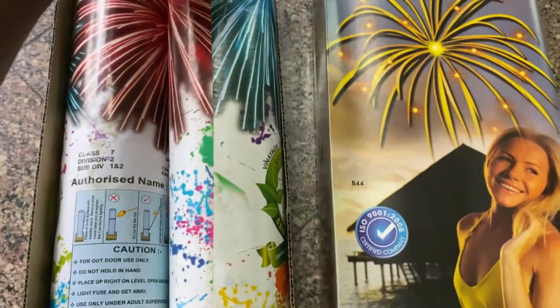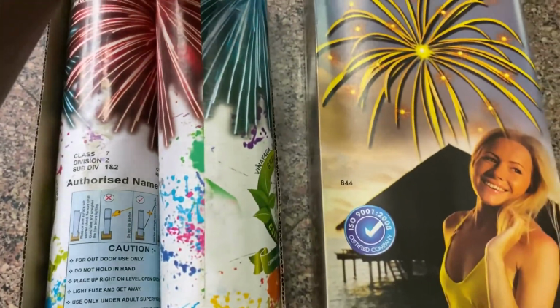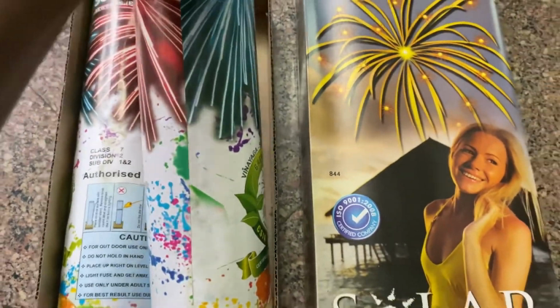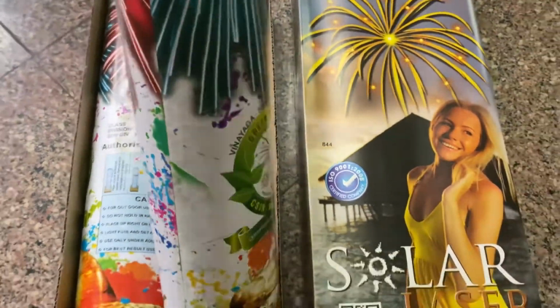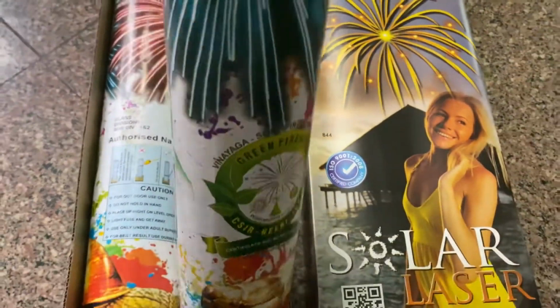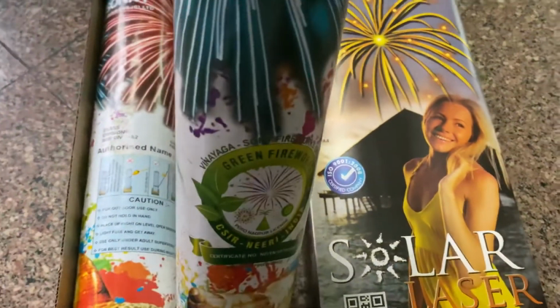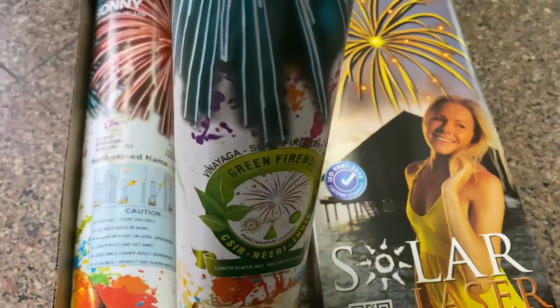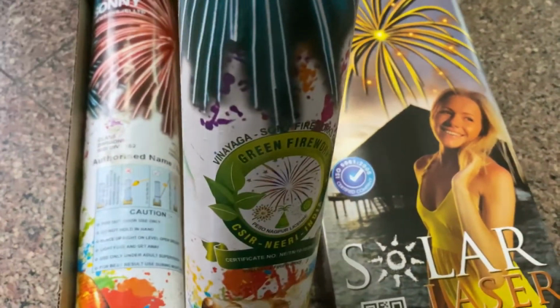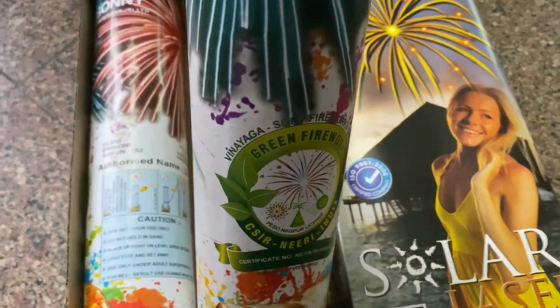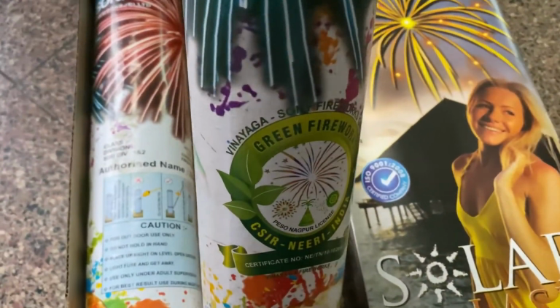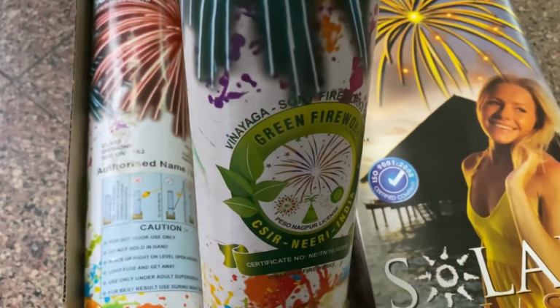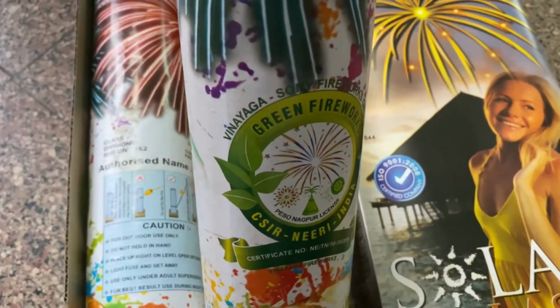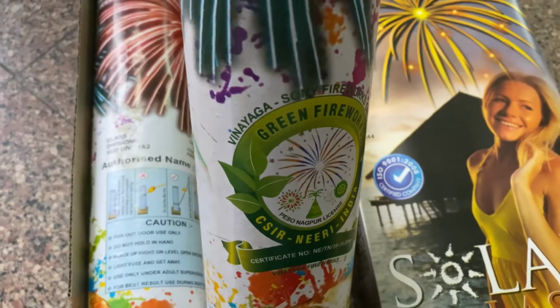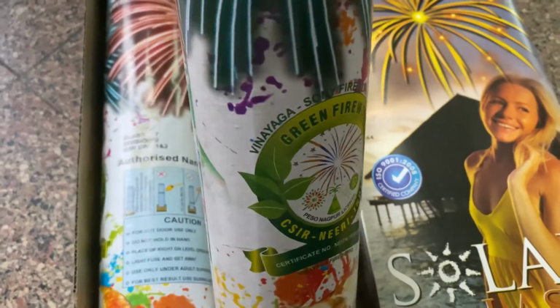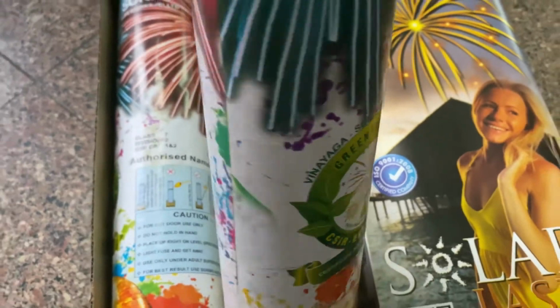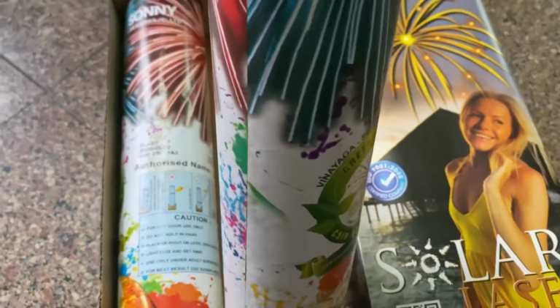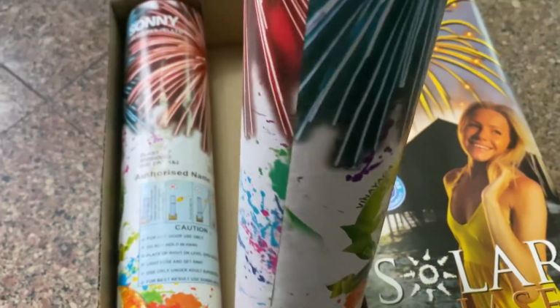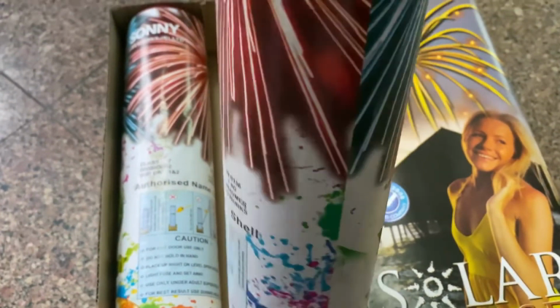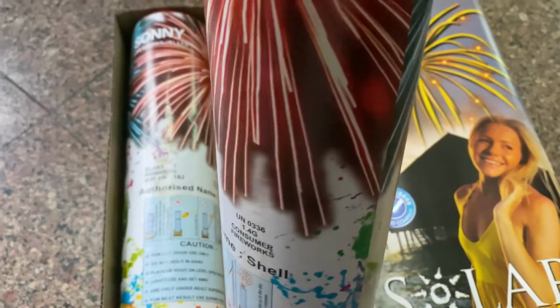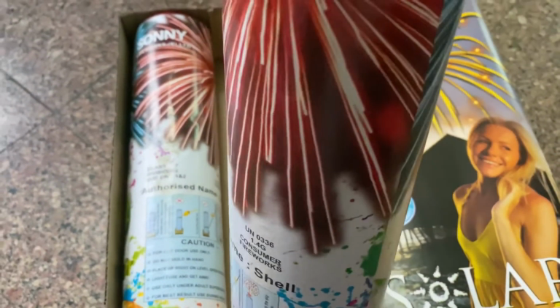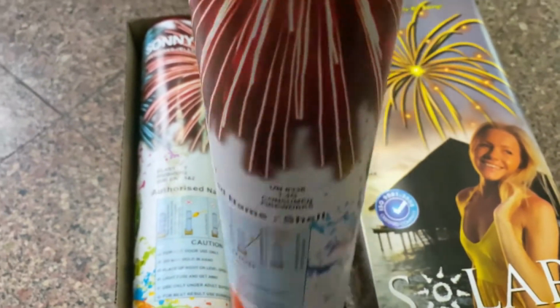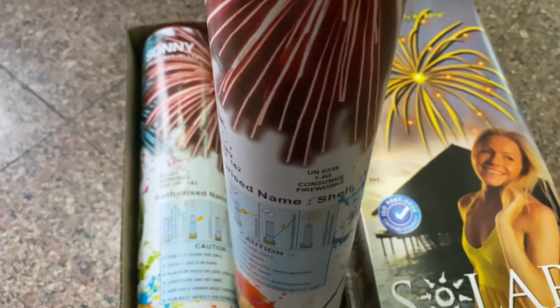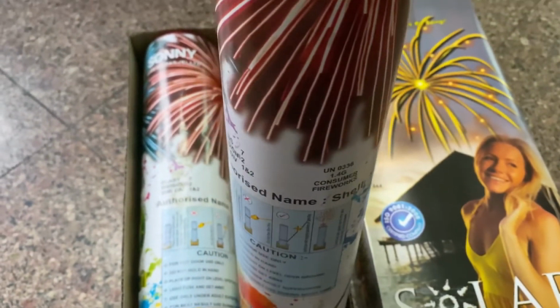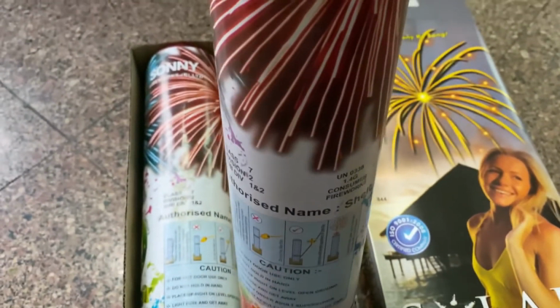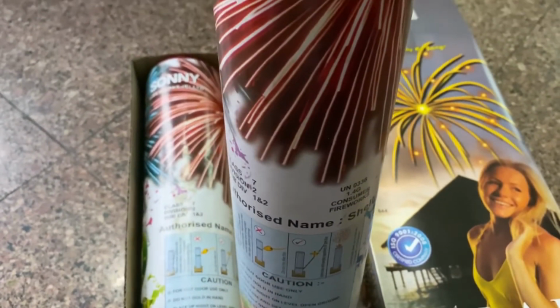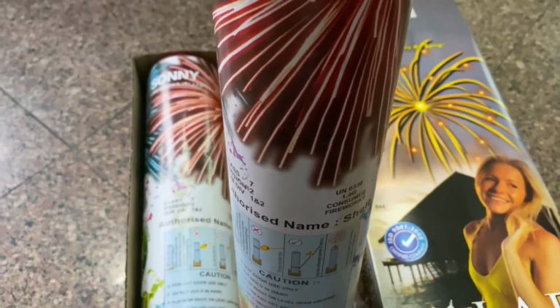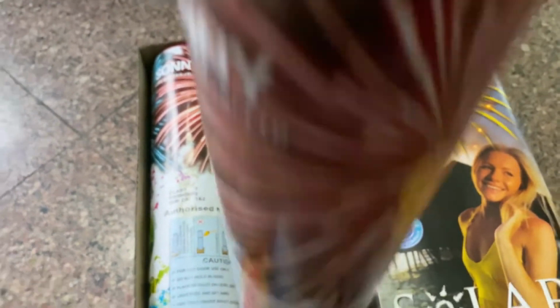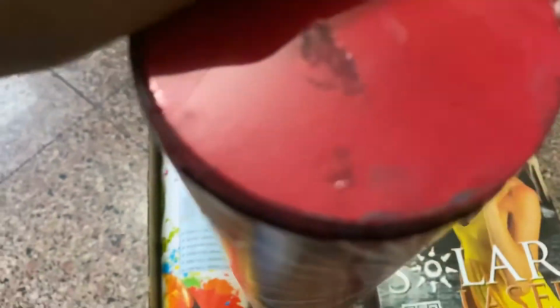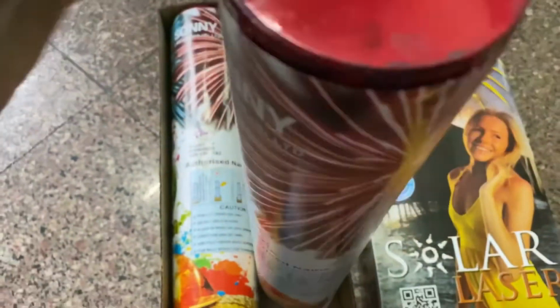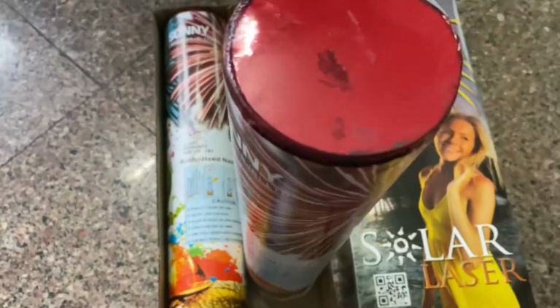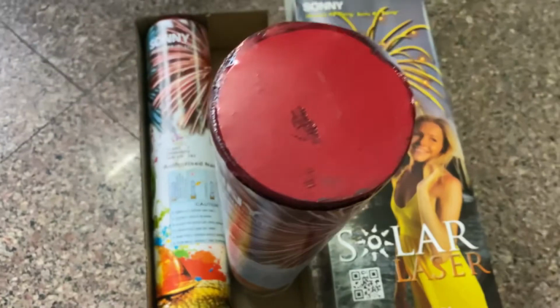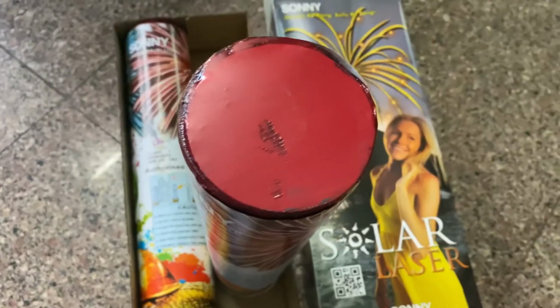Let me just grab one — it's a green firework. At the same time, there isn't any display available on the sky shot. So let's see how it works — let's get started.